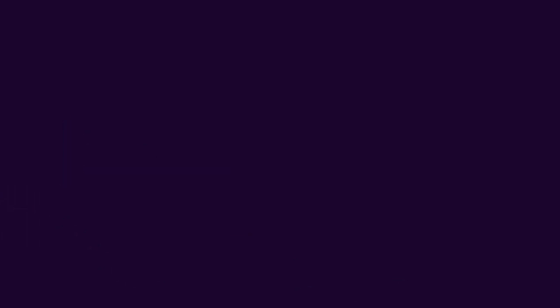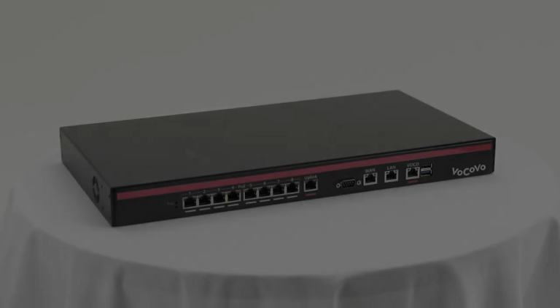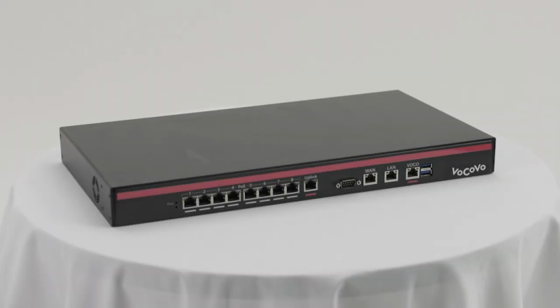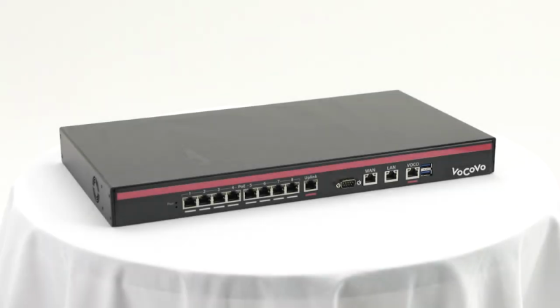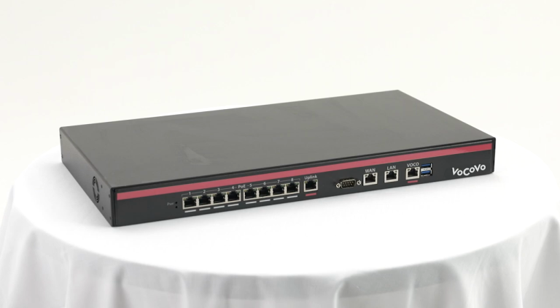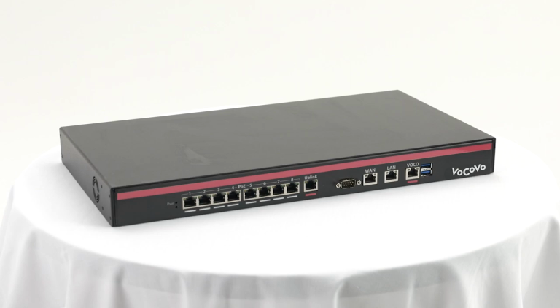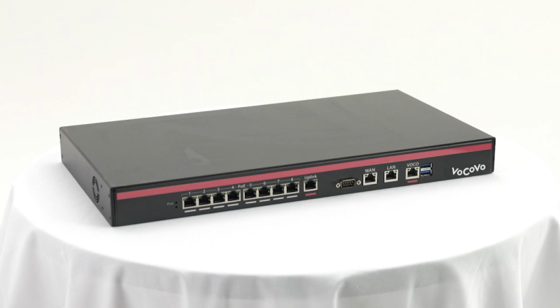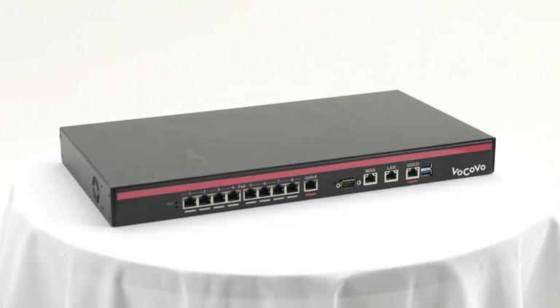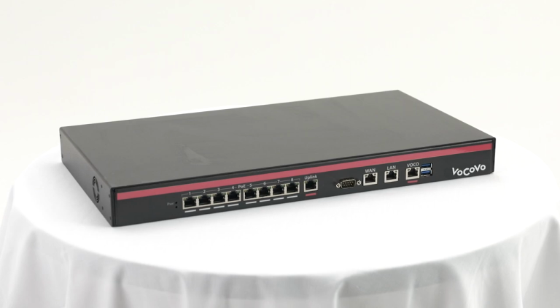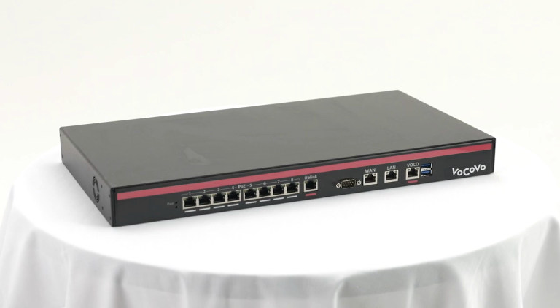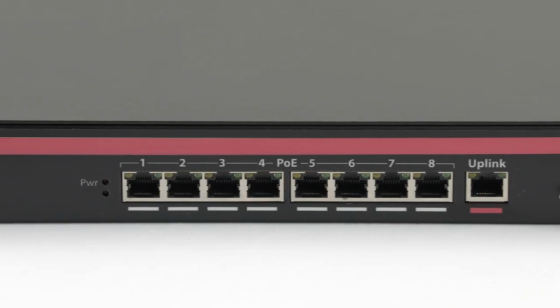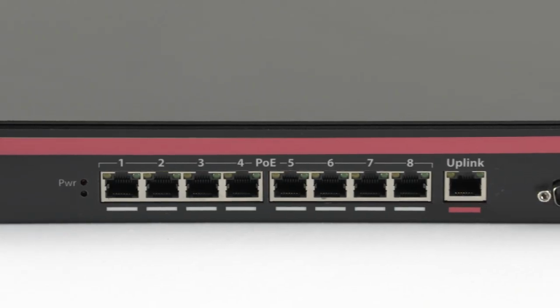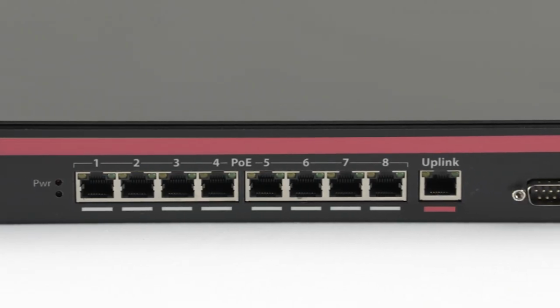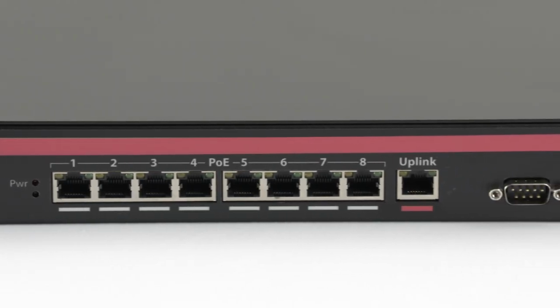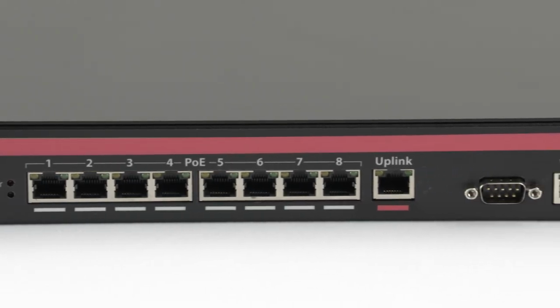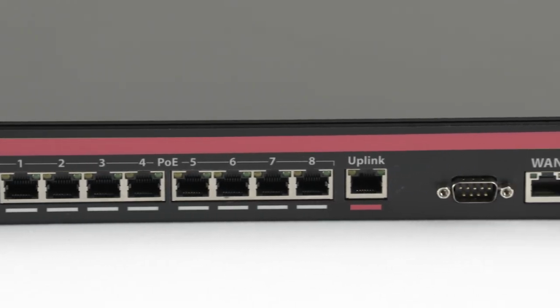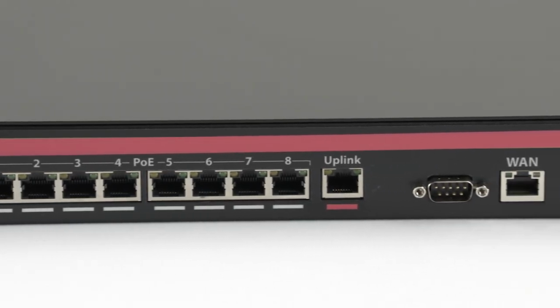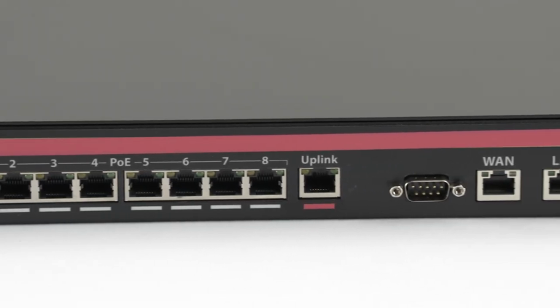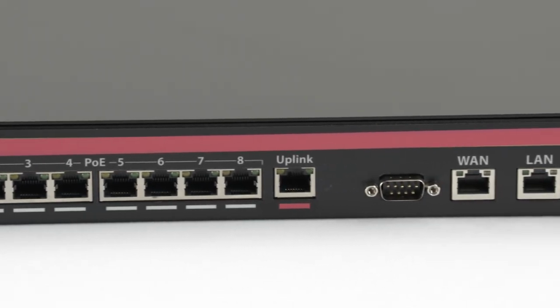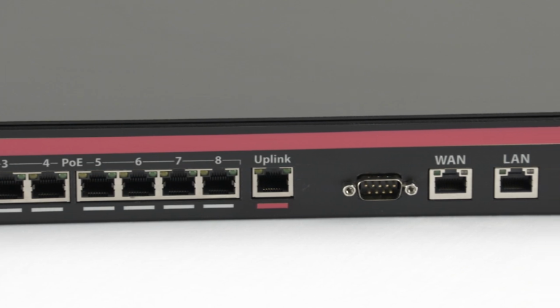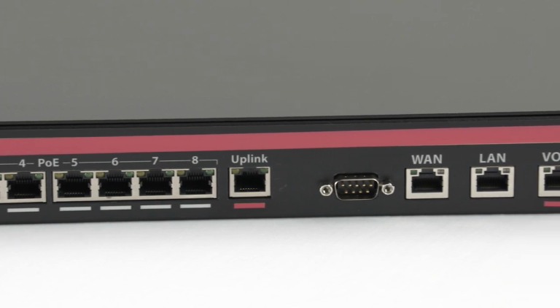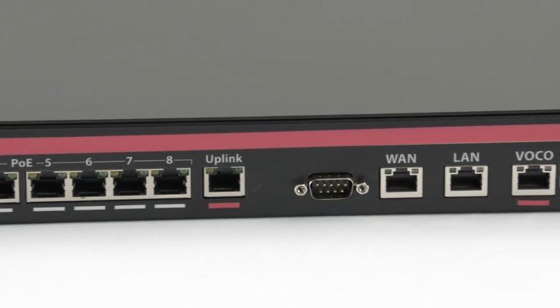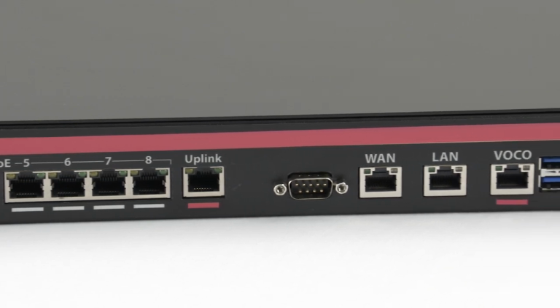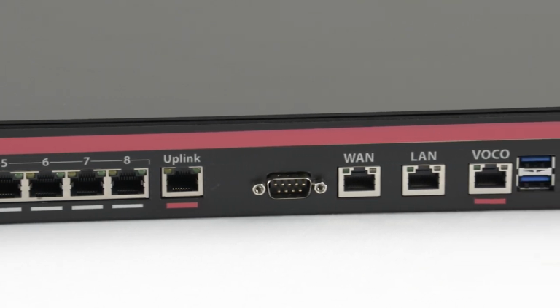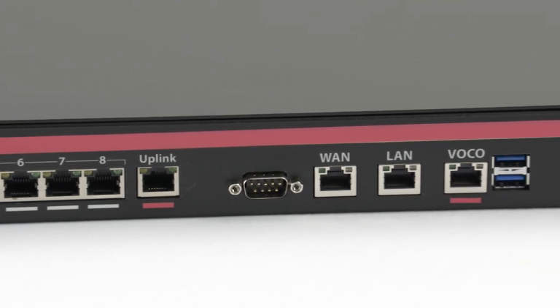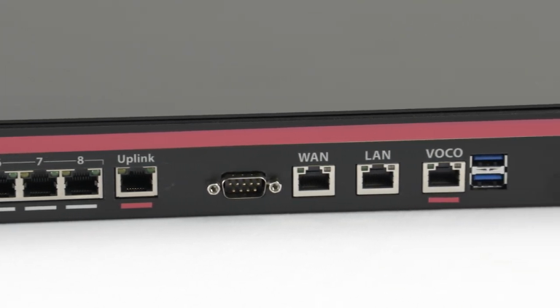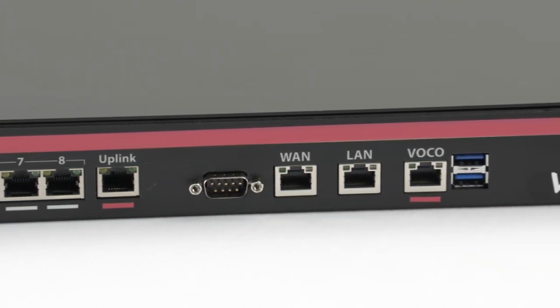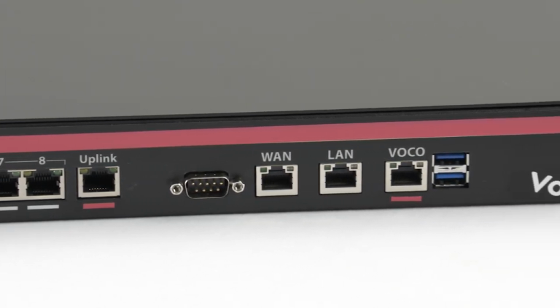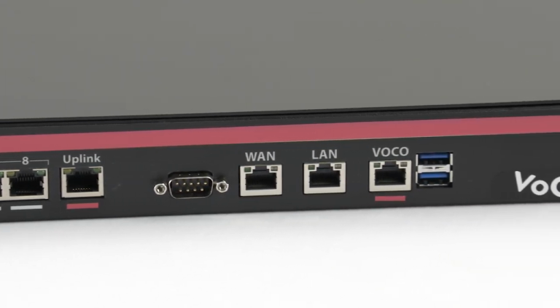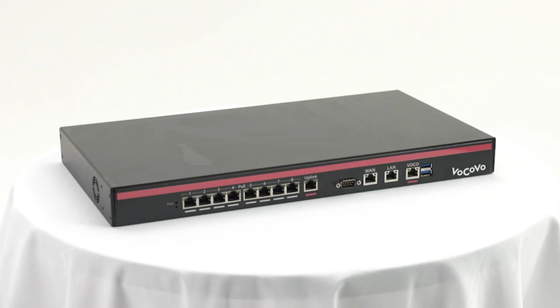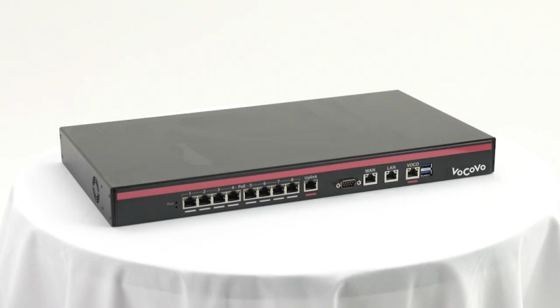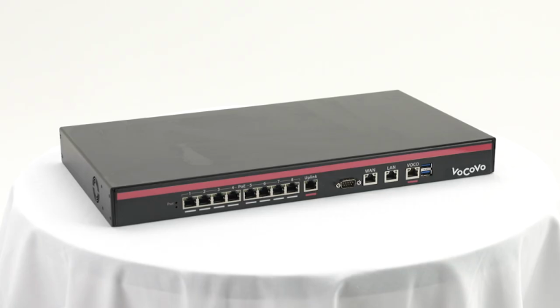The controller is the brain of the Vocovo system. The Vocovo controller is usually located in the comms cabinet and manages the various devices located around the store.